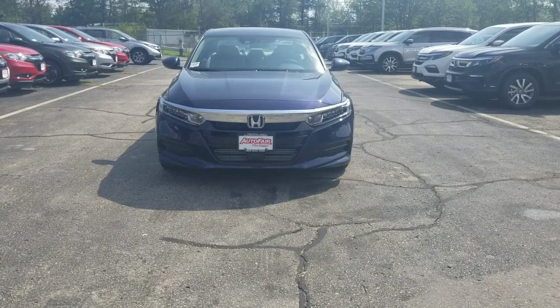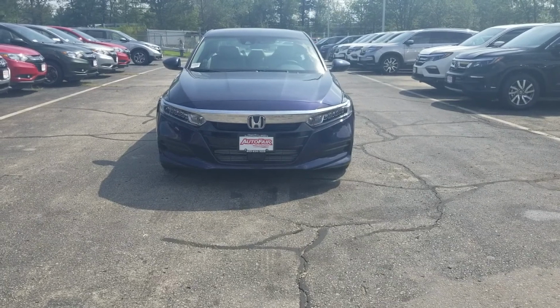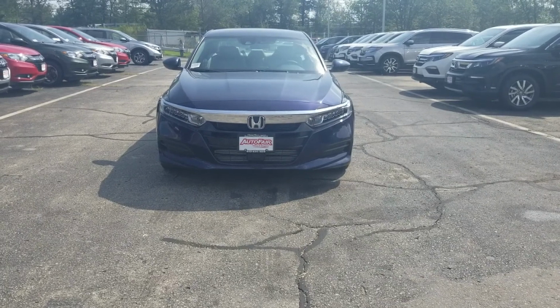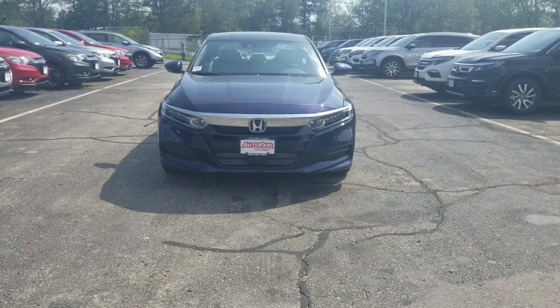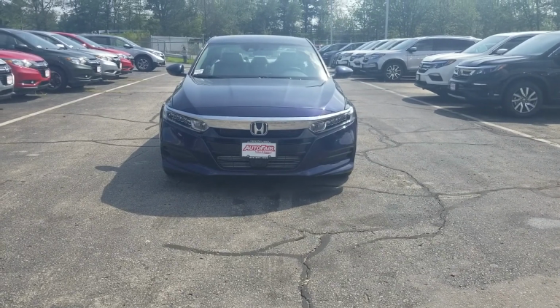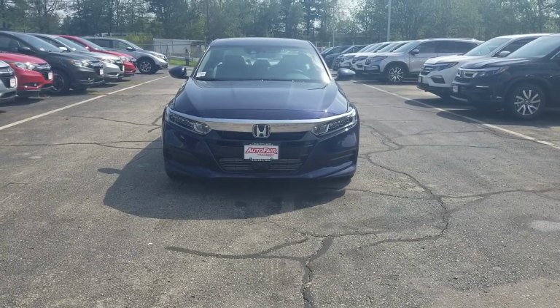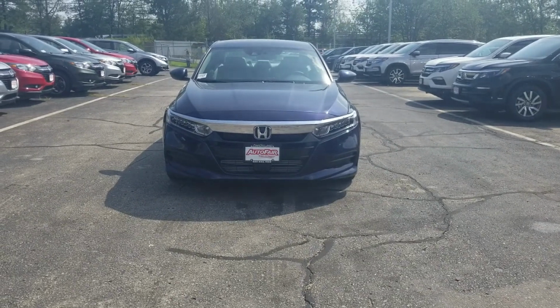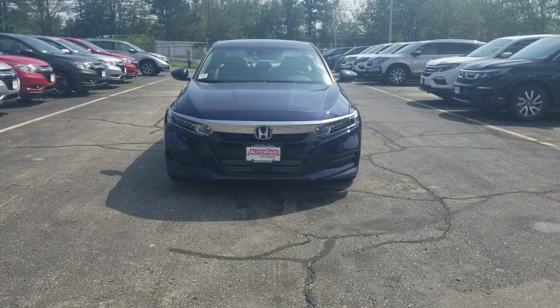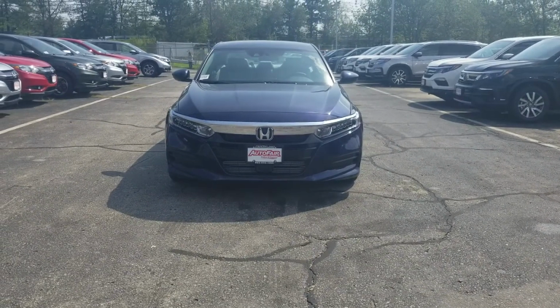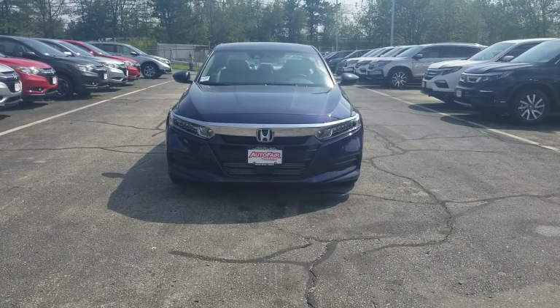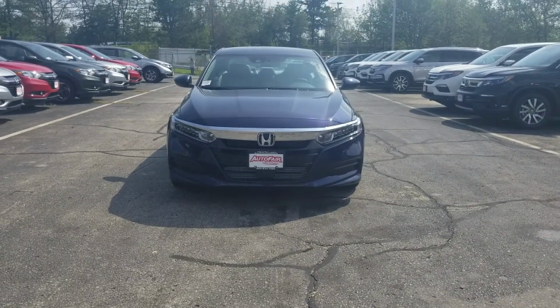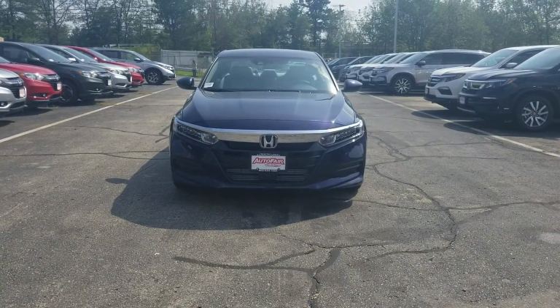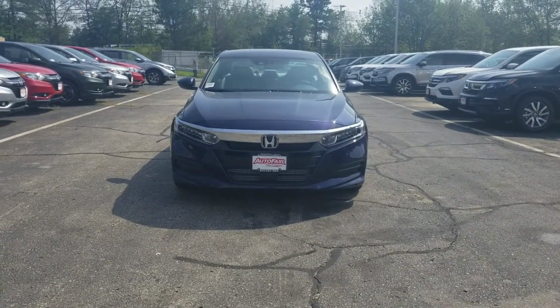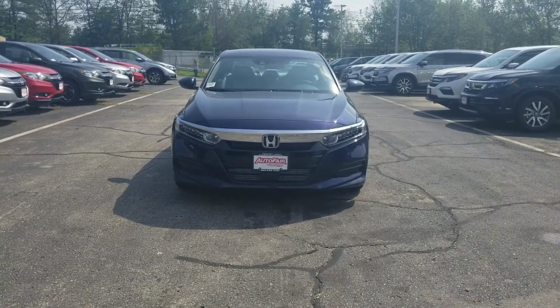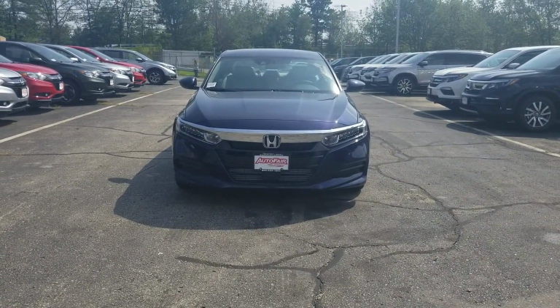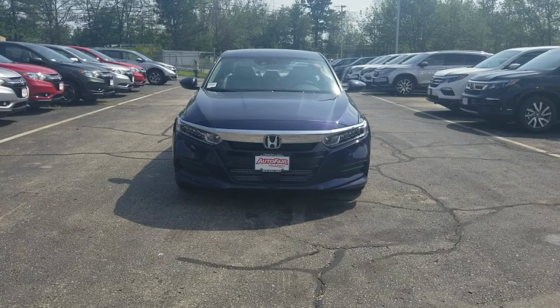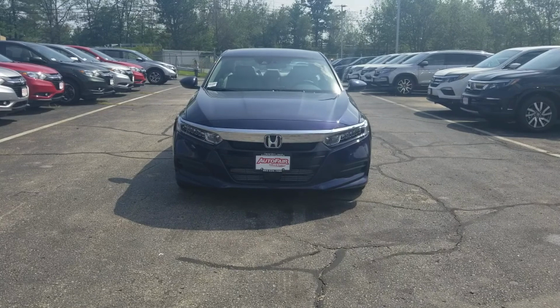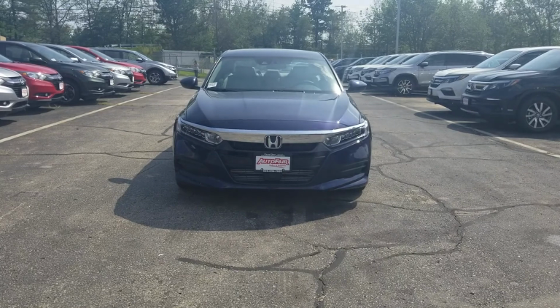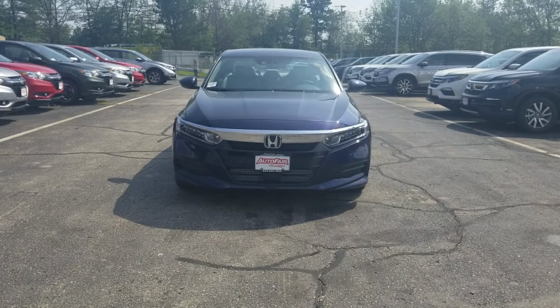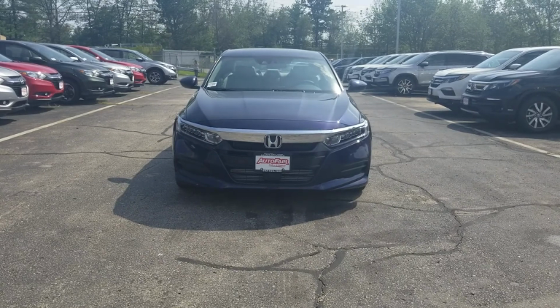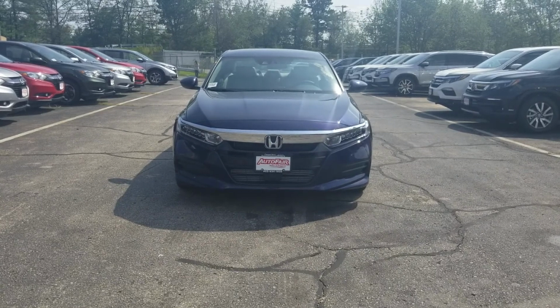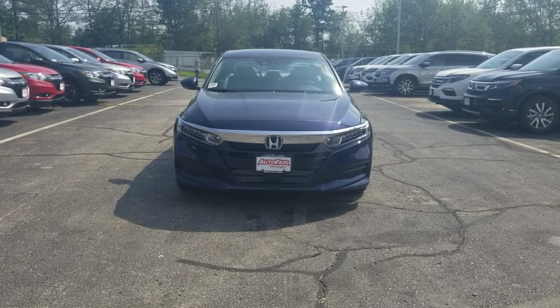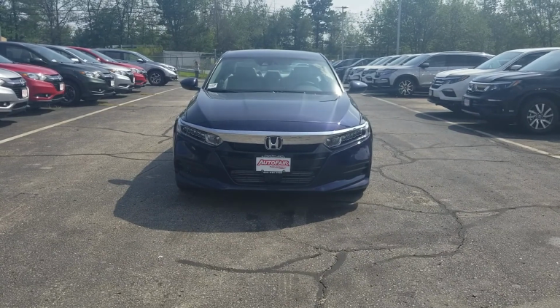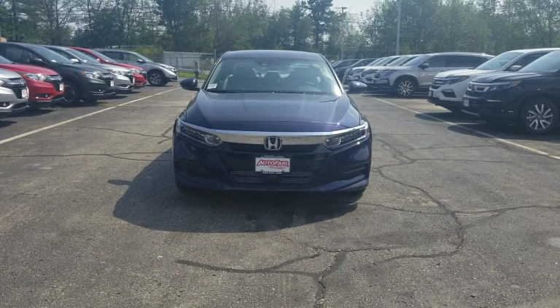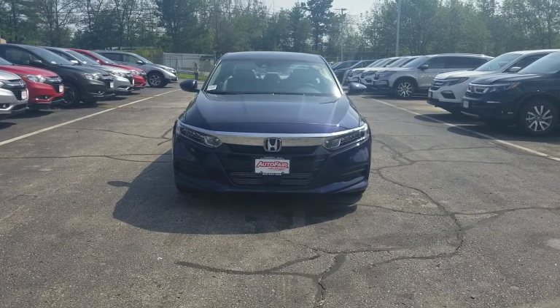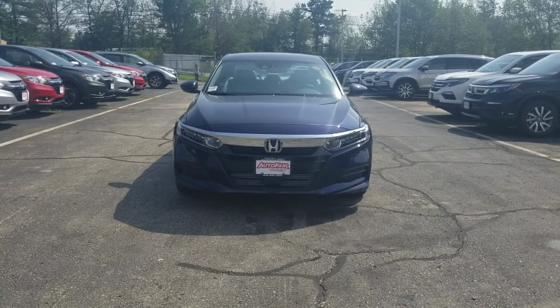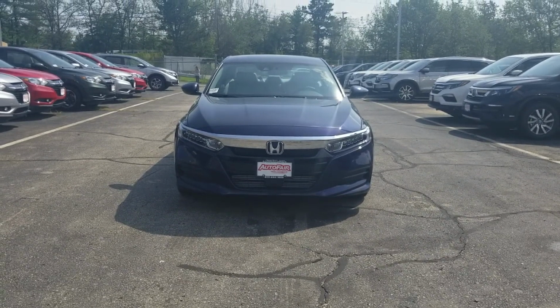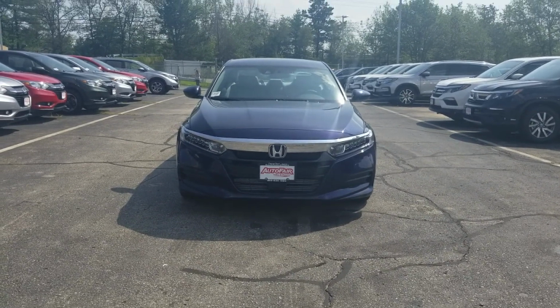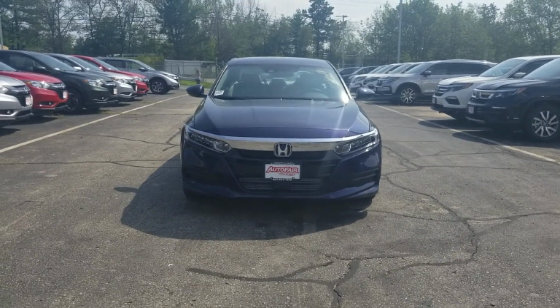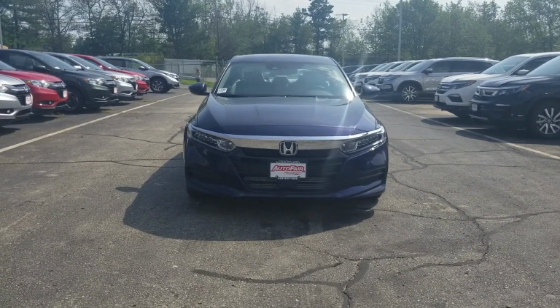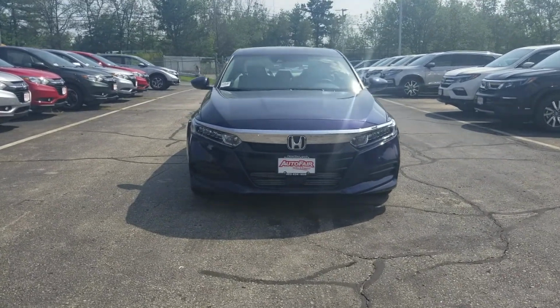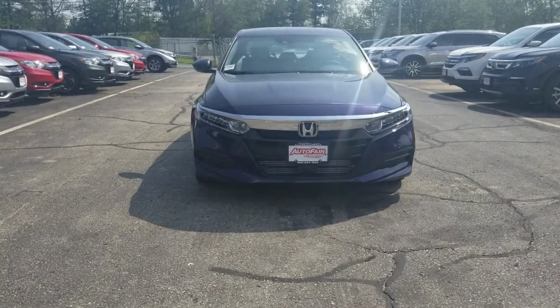Hi, Rhi here at AutoFair Honda in Manchester with the 2018 Honda Accord LX that you're interested in. Just want to do a quick walk around and show you some of the cool features of the car.